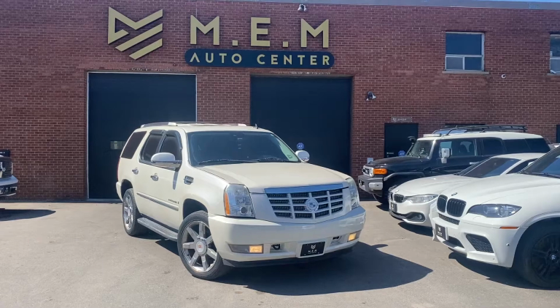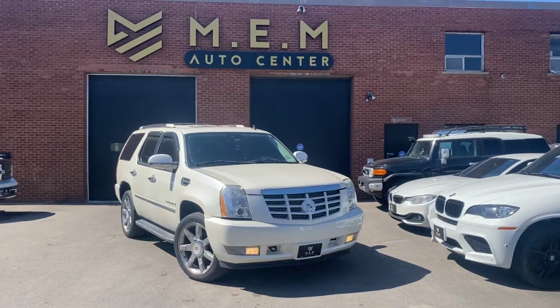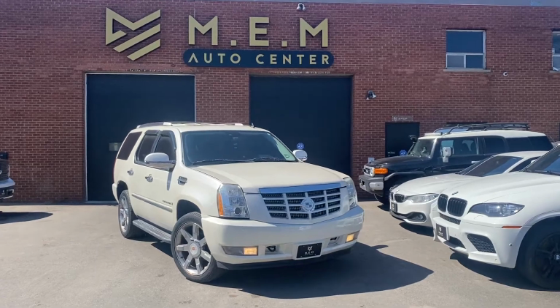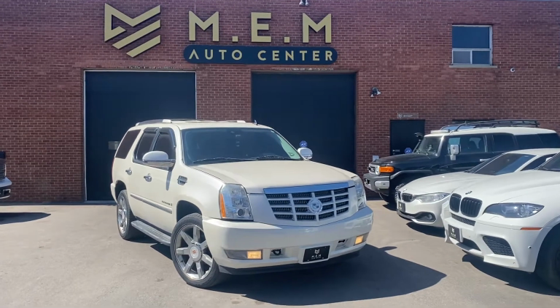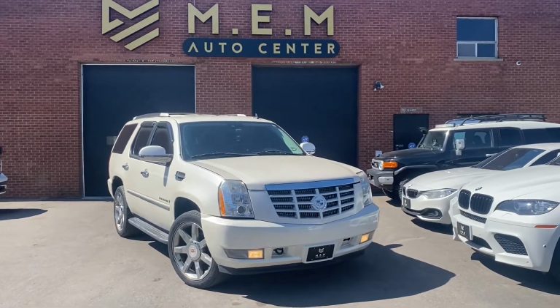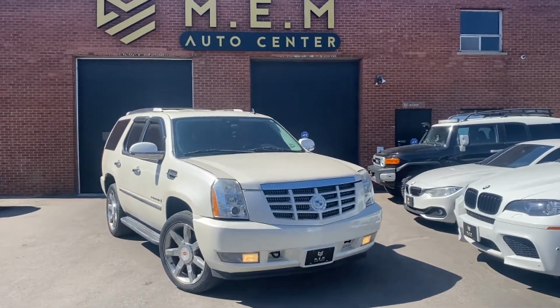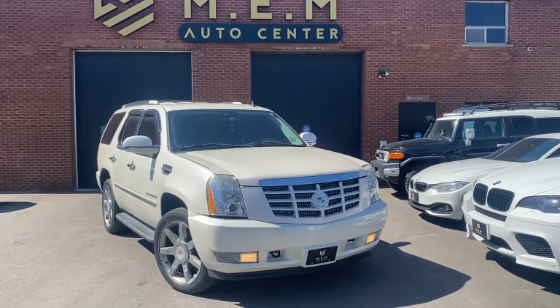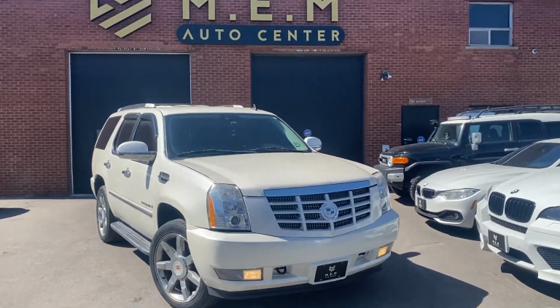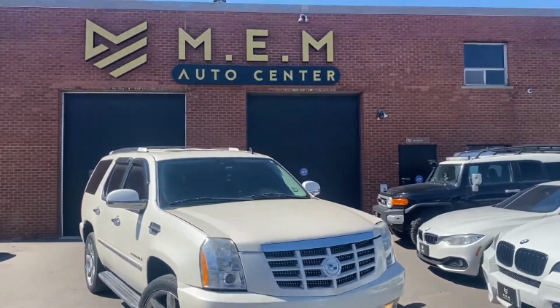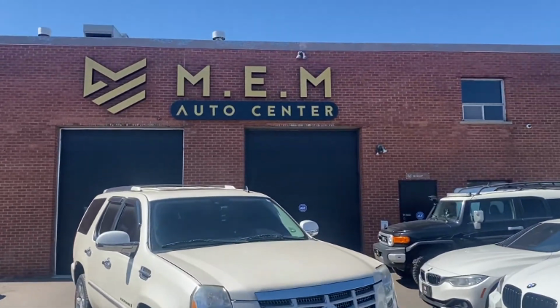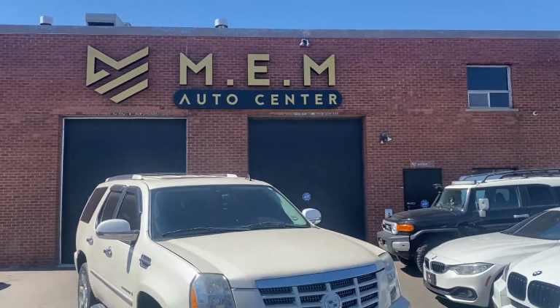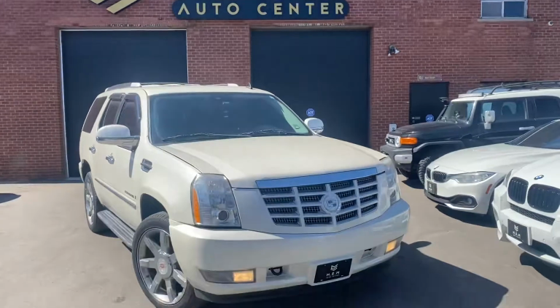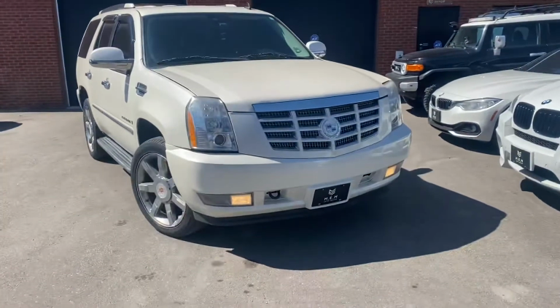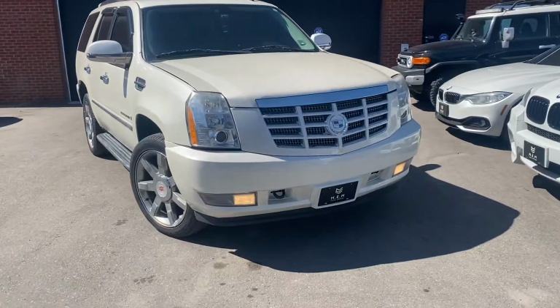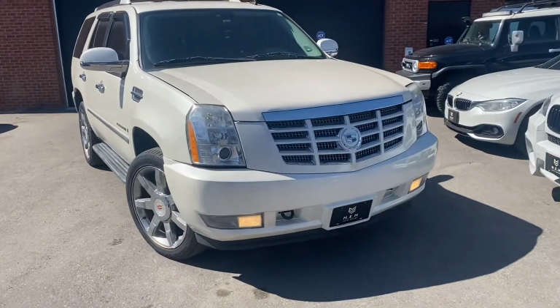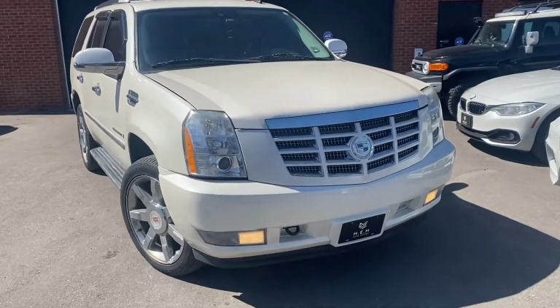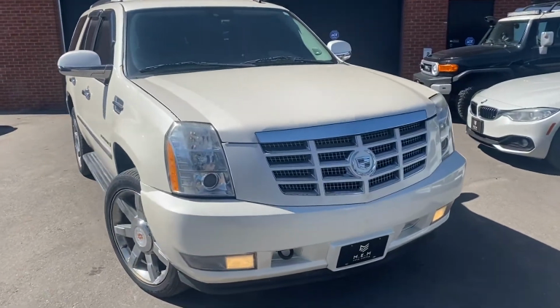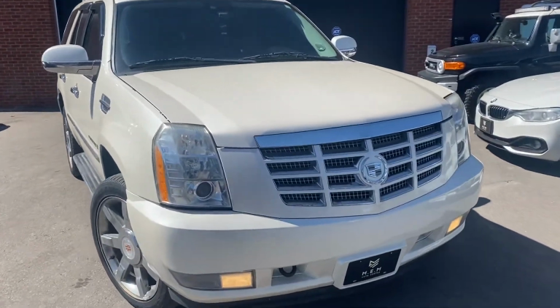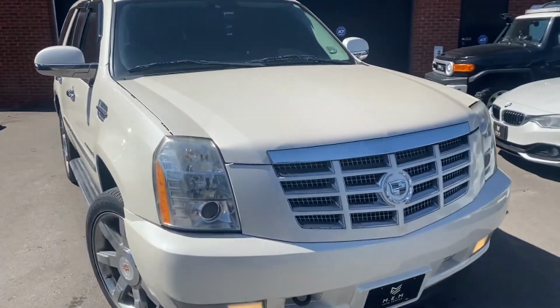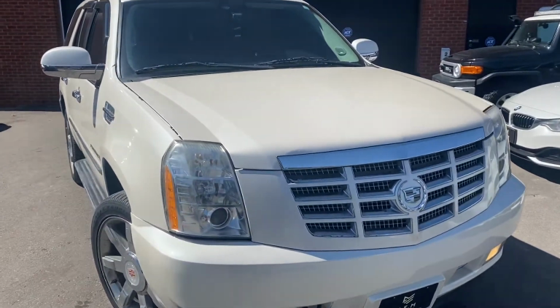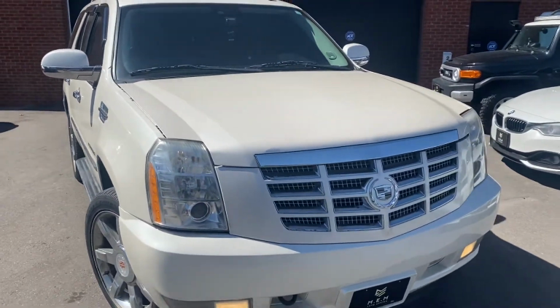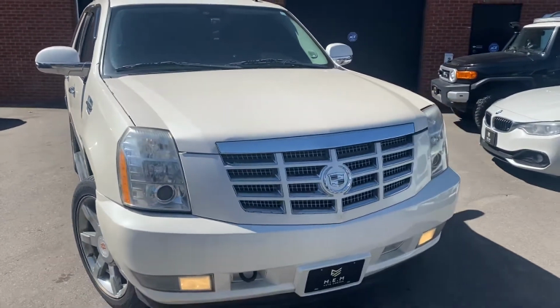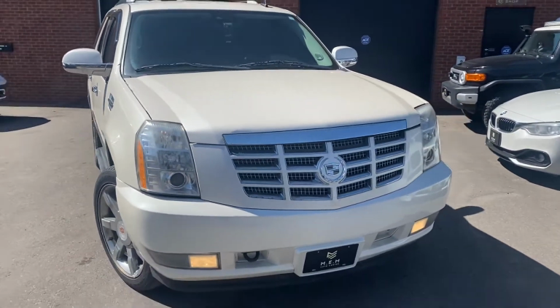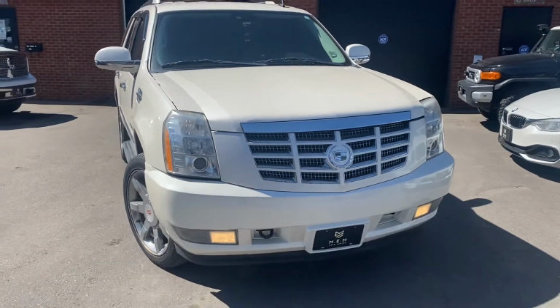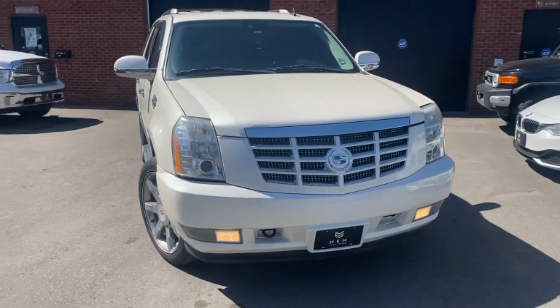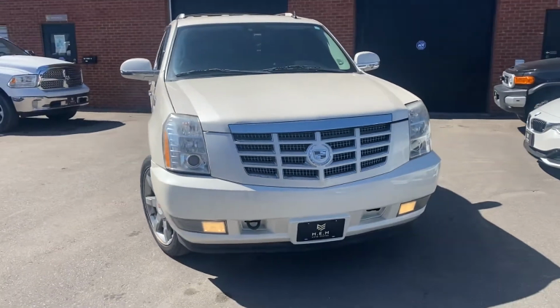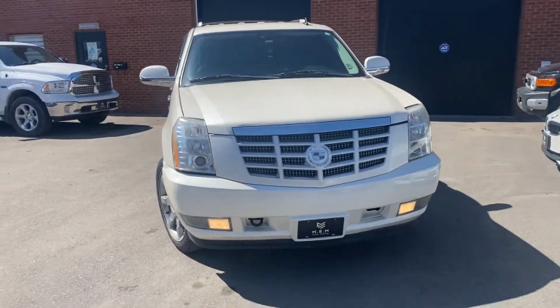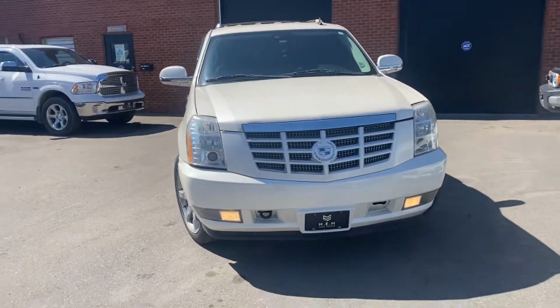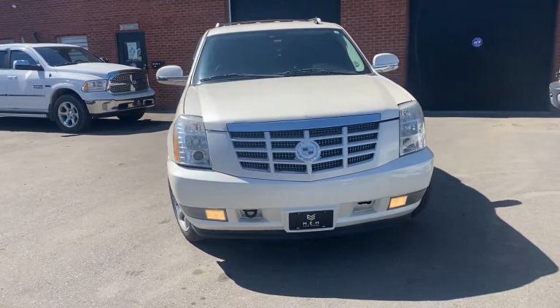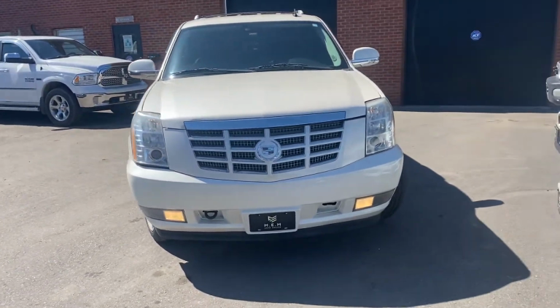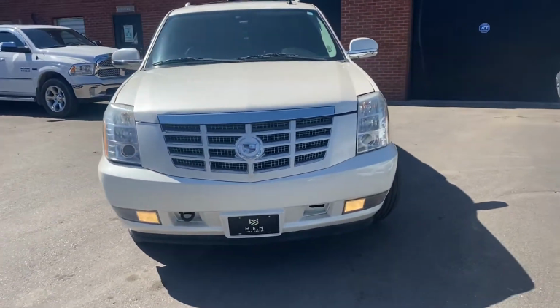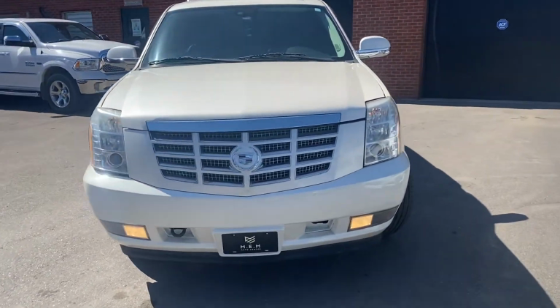This is a 2008 Cadillac Escalade for sale at MEM Auto Center. I'm selling the car as-is for $10,000 and it's getting a lot of action, but everybody's wondering why it is as-is, what's wrong with the car, what does it need for safety.